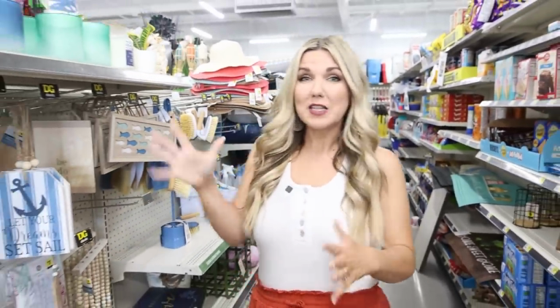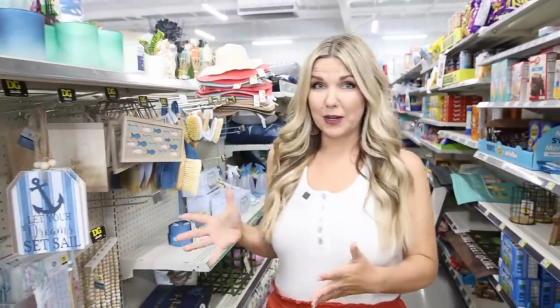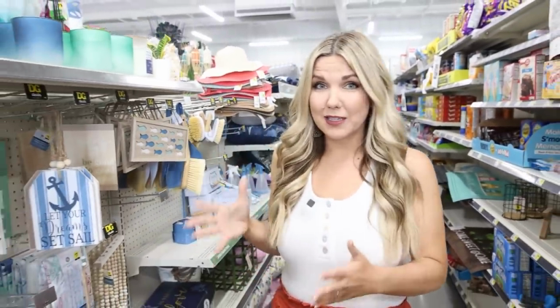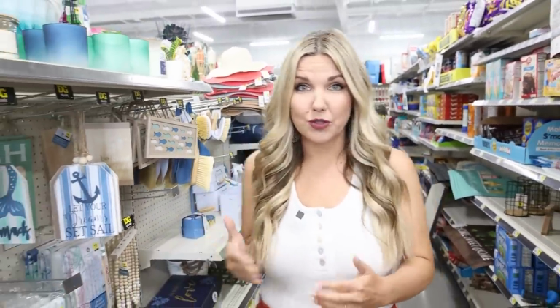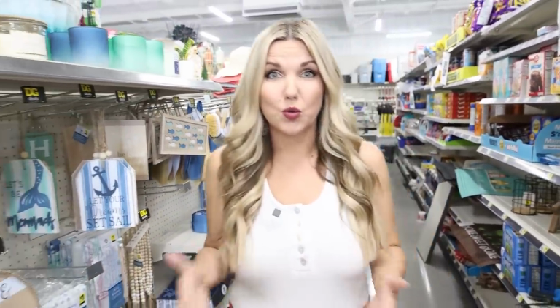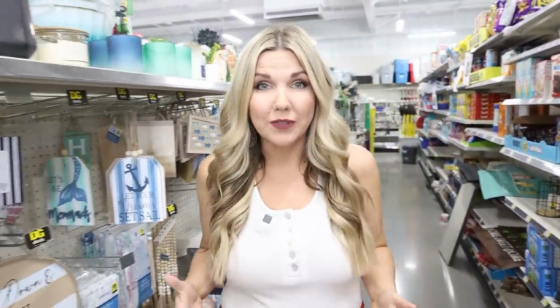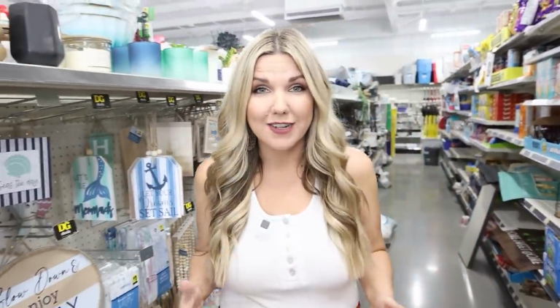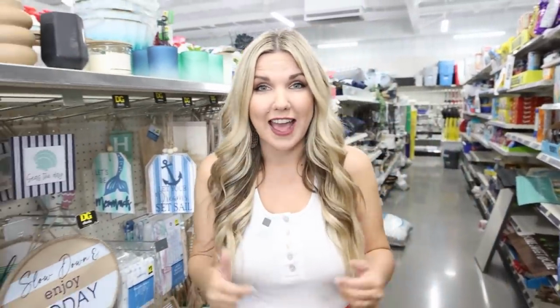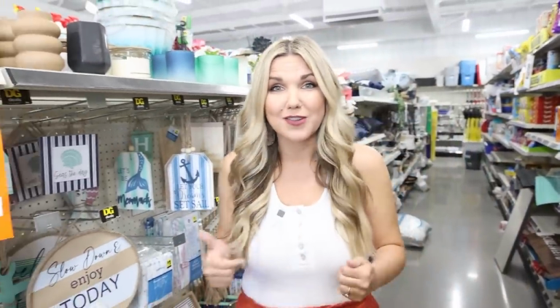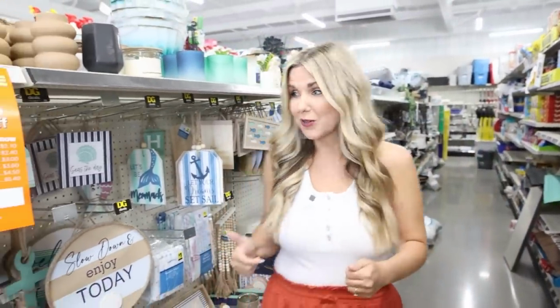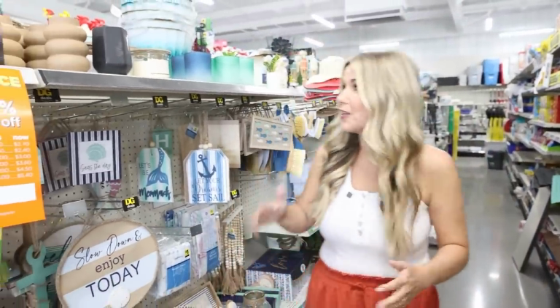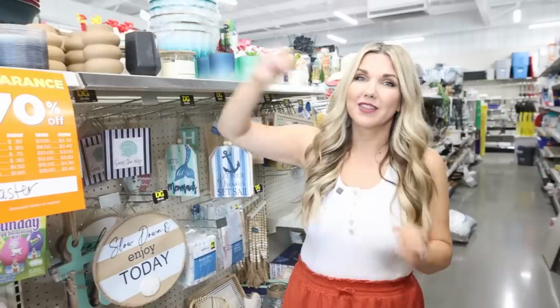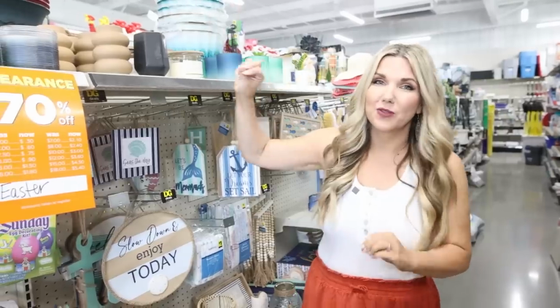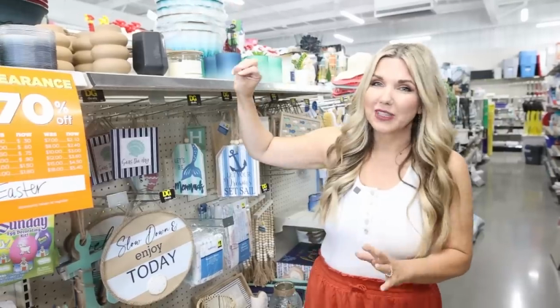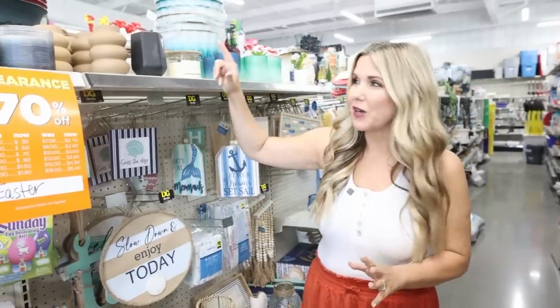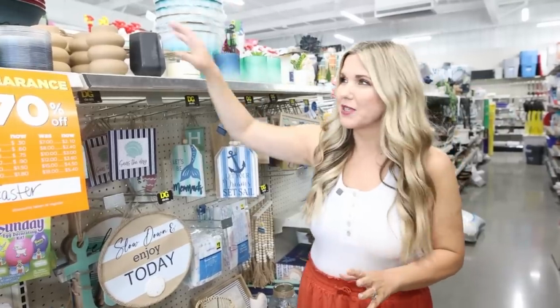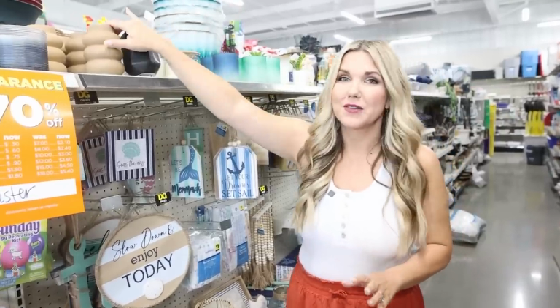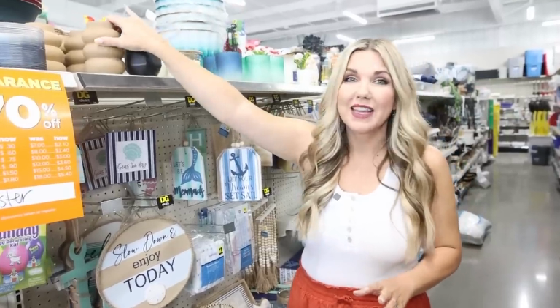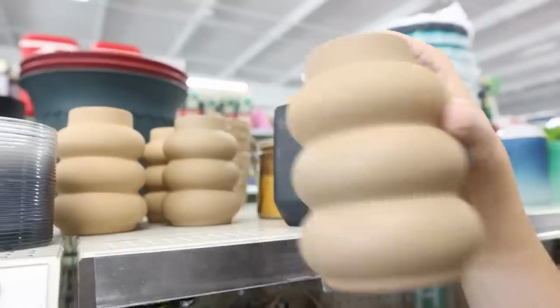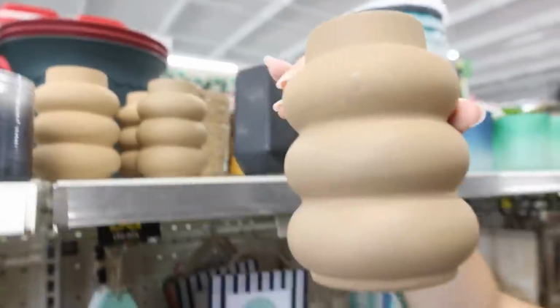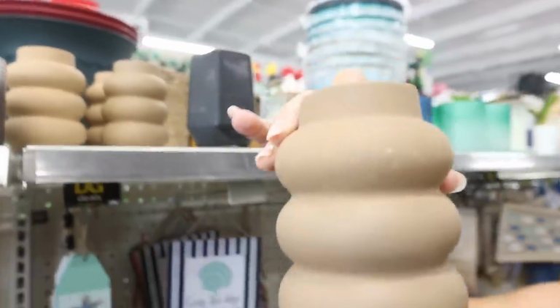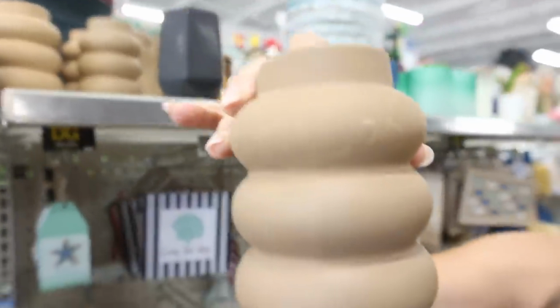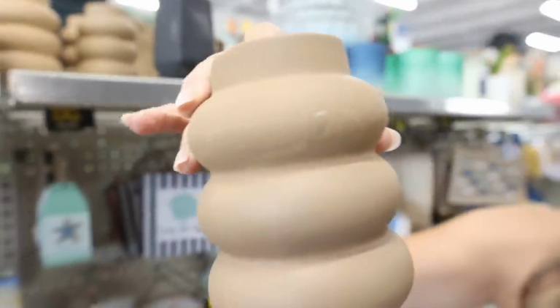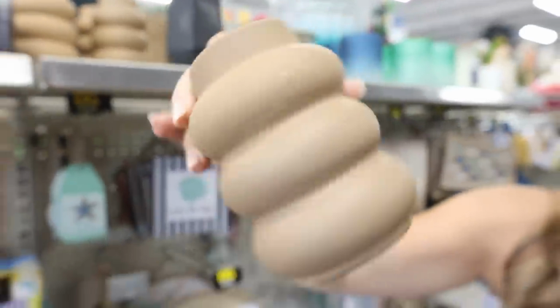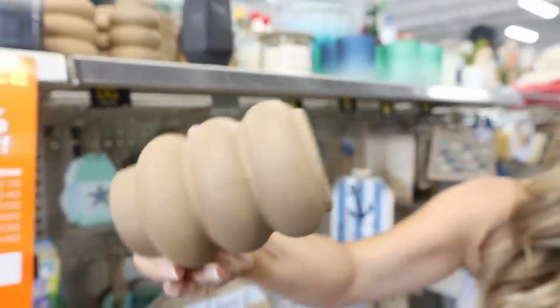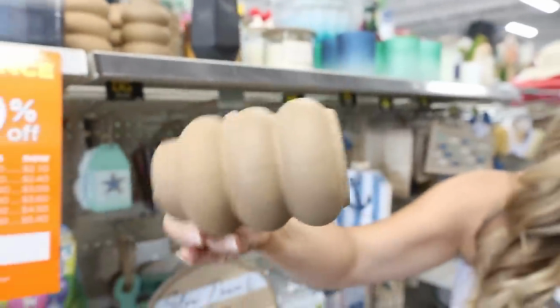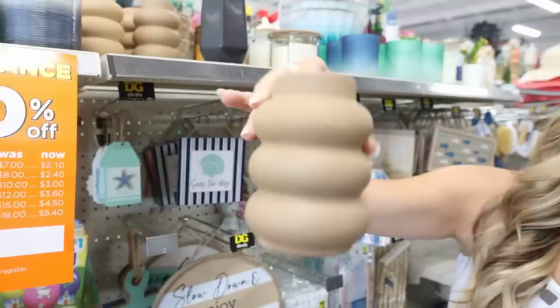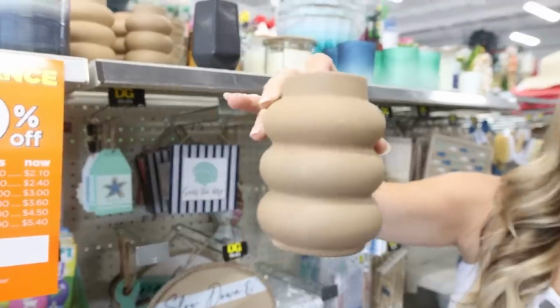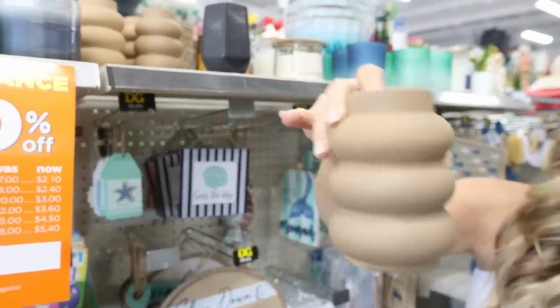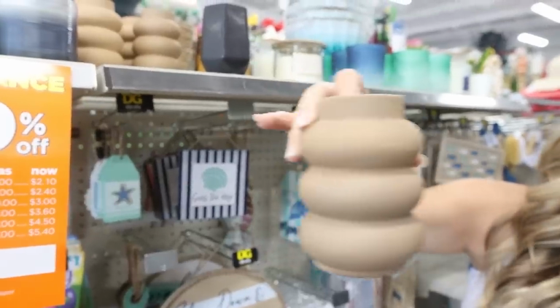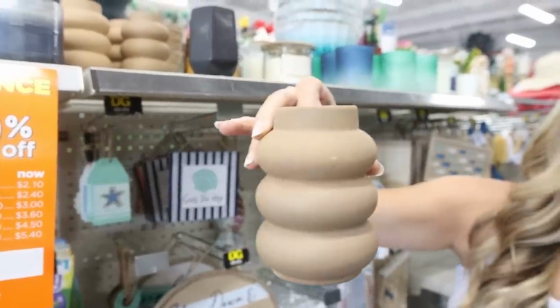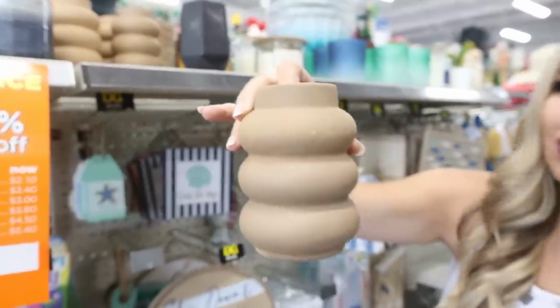The summer section is over here. This line is very similar to the Shore Living section at Dollar Tree. There are a few really cute items that stood out to me. This bubble planter is only $3 — gorgeous. You could paint it to be any color you want.